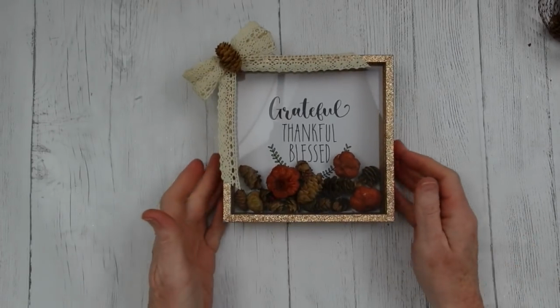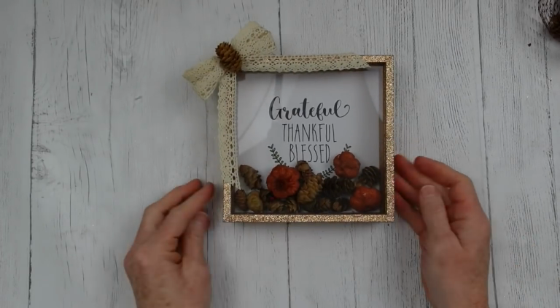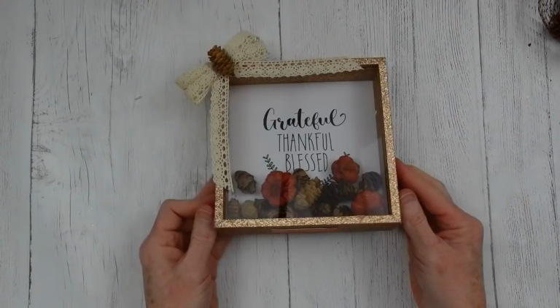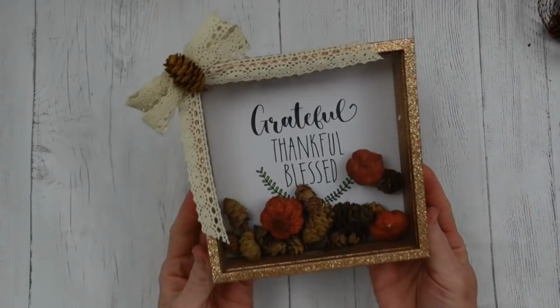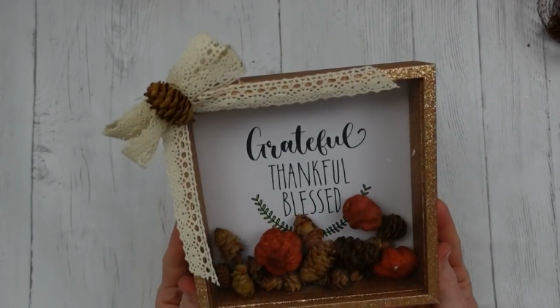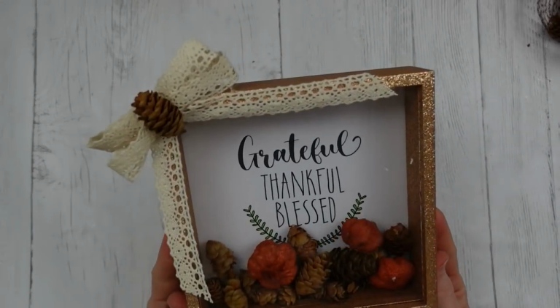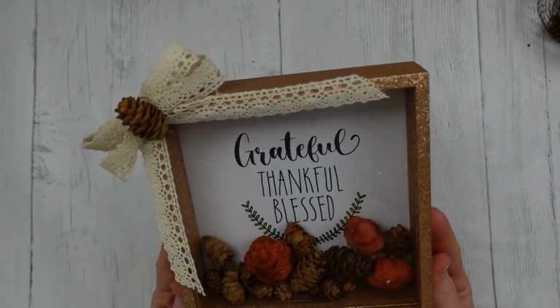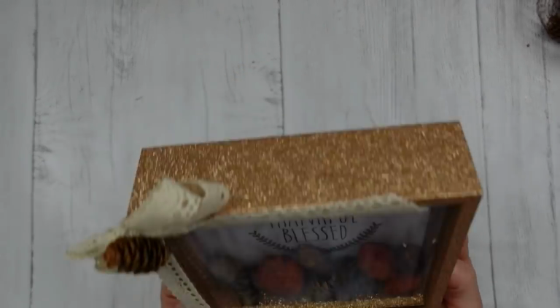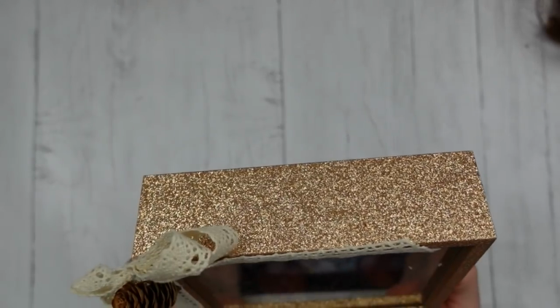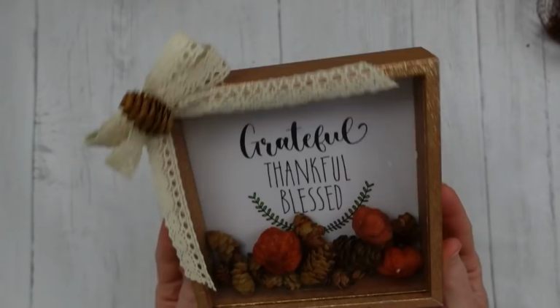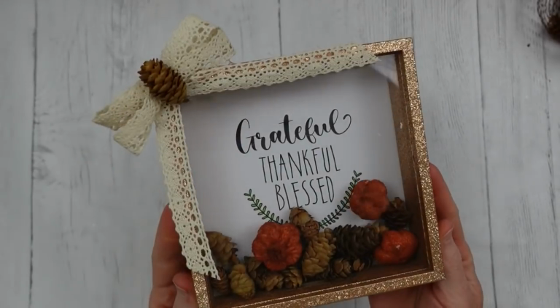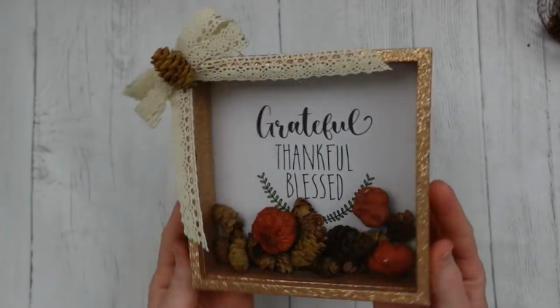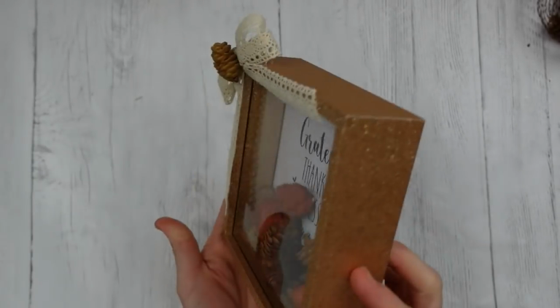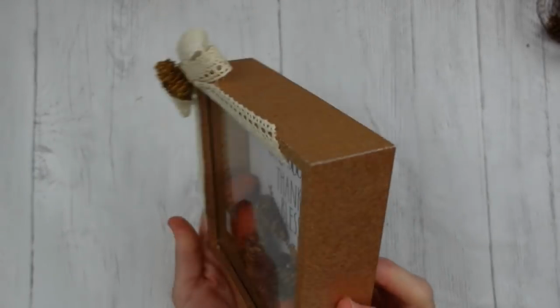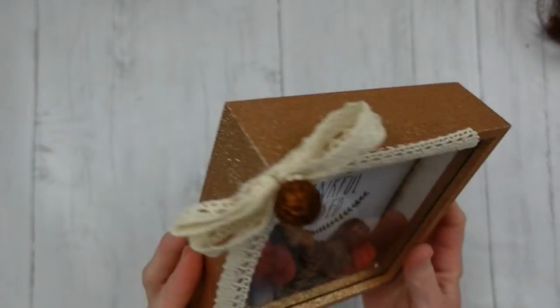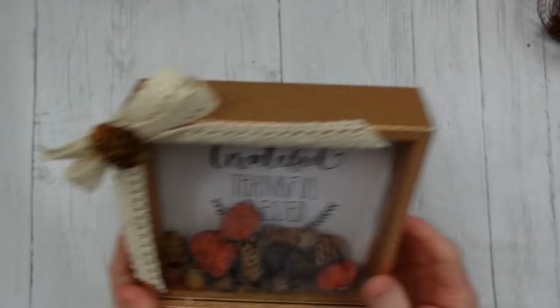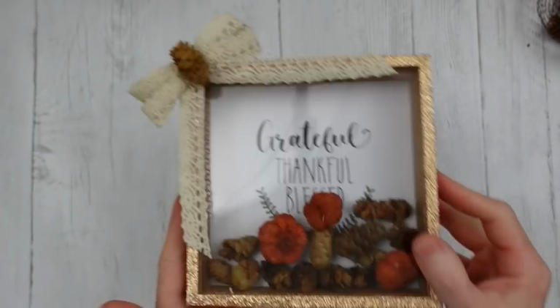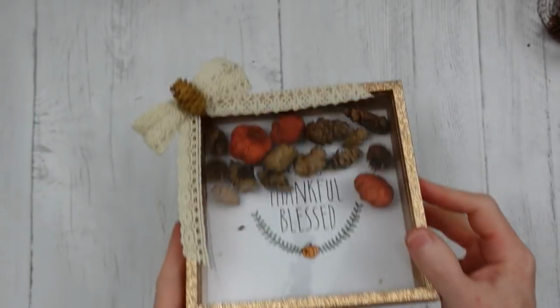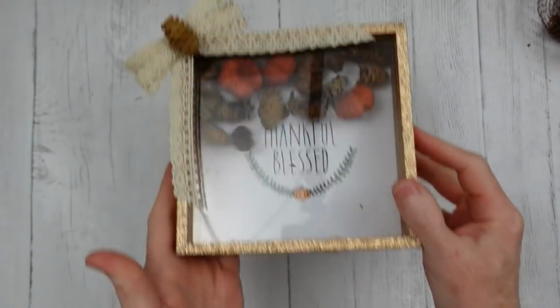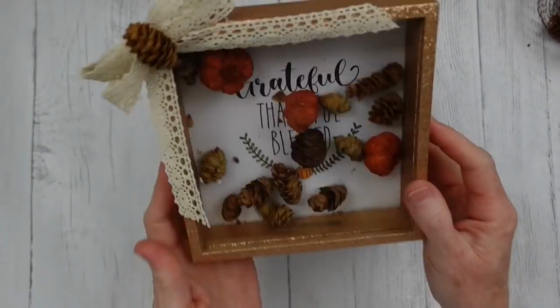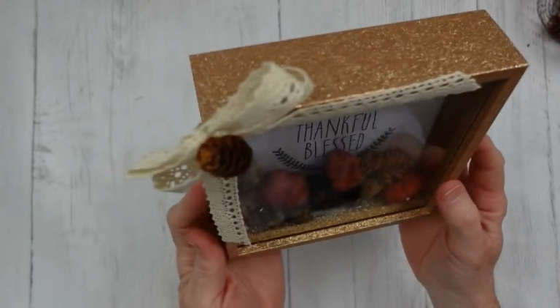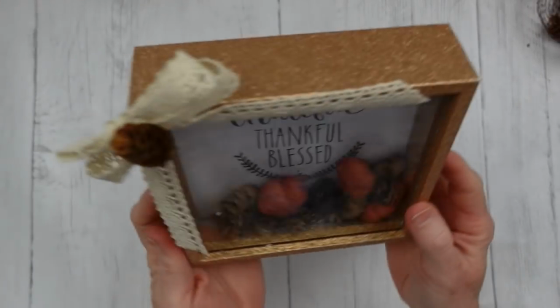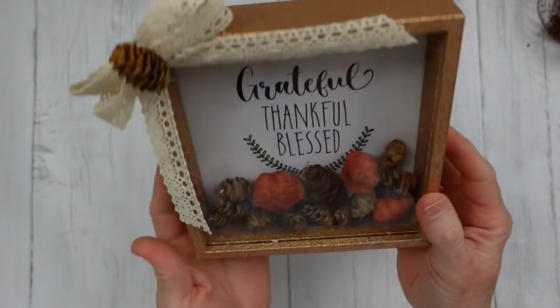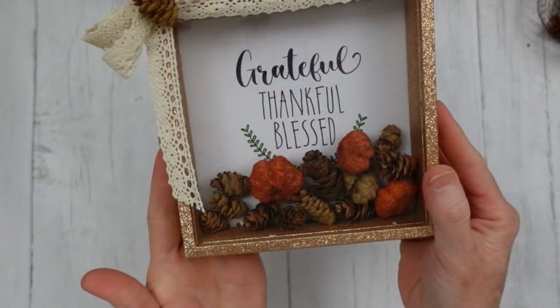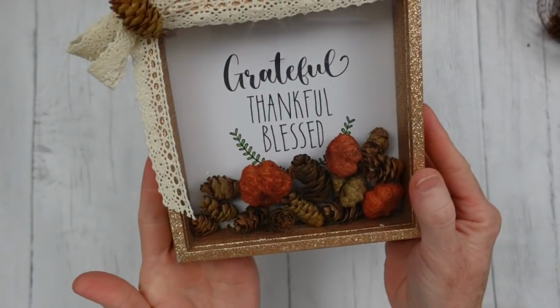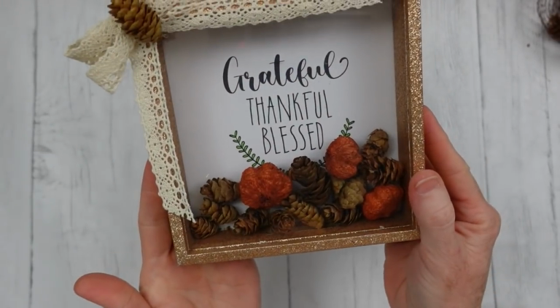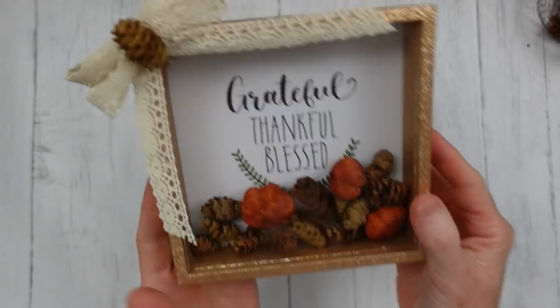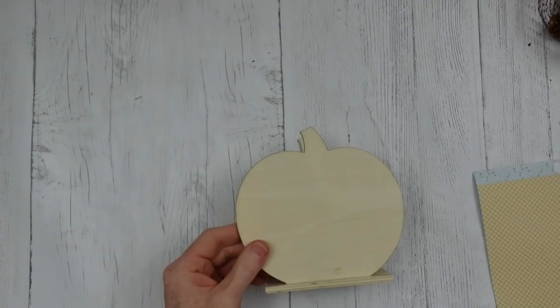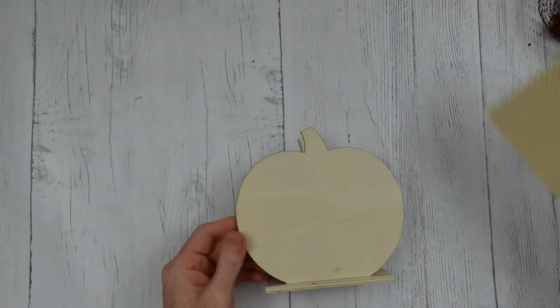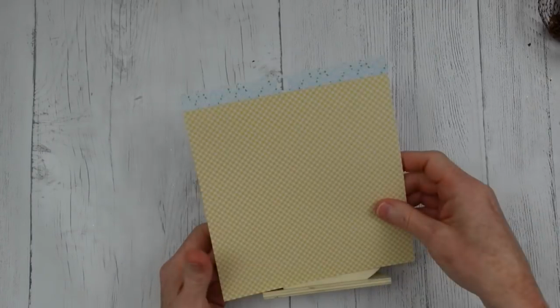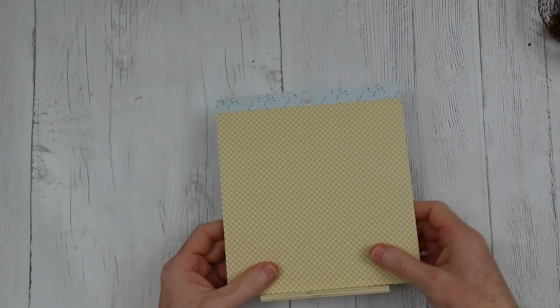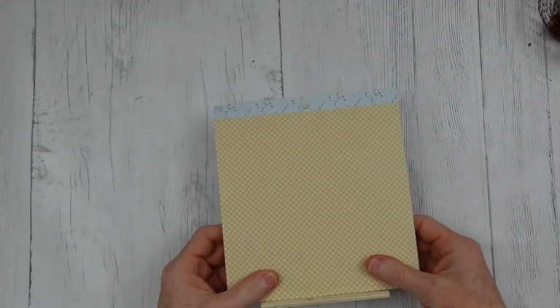This is how it looks when it is complete. Isn't that cute? It all settles back down in the bottom, and it smells amazing.